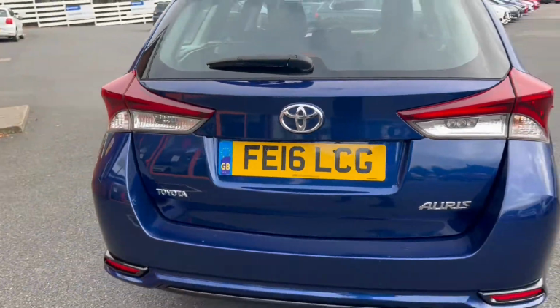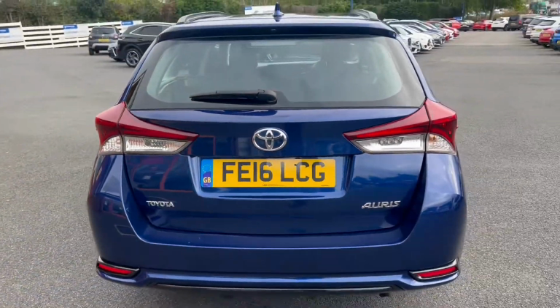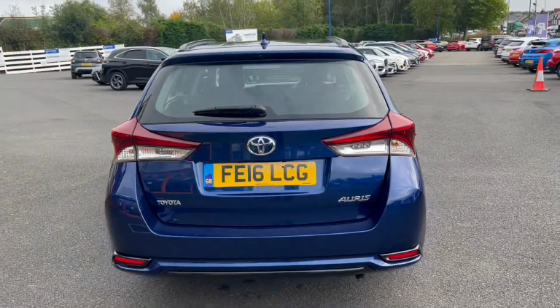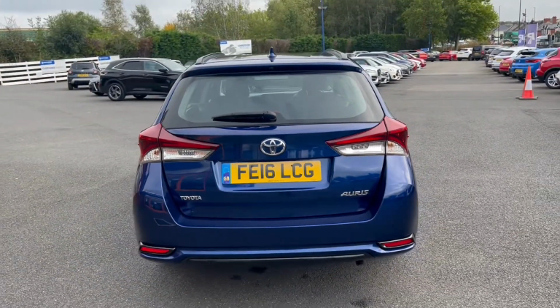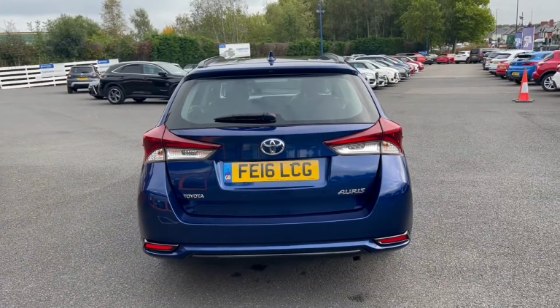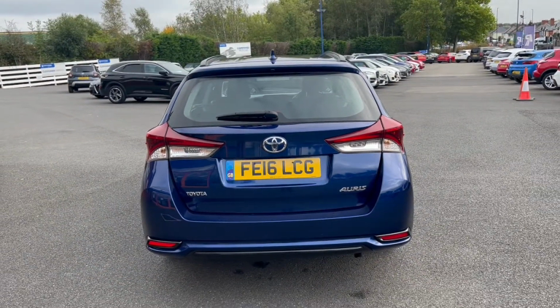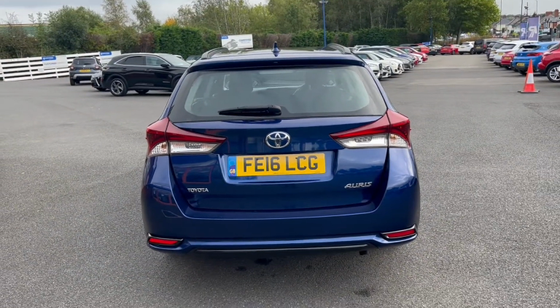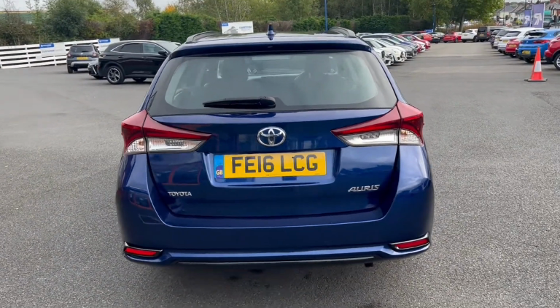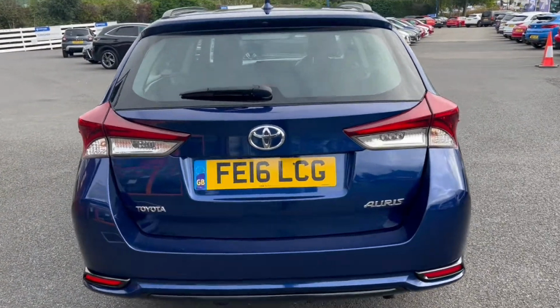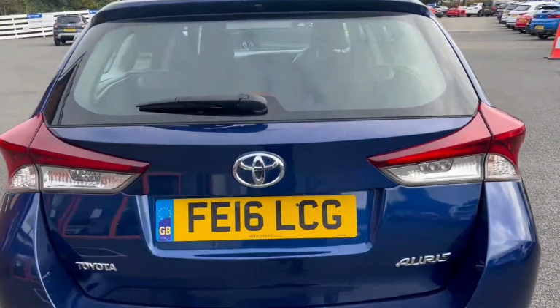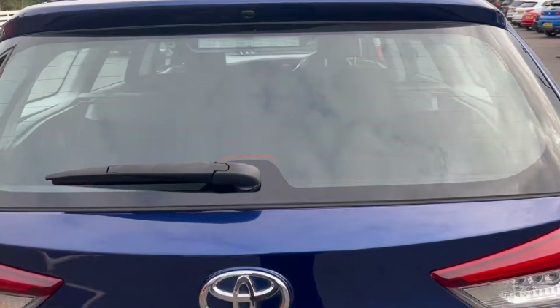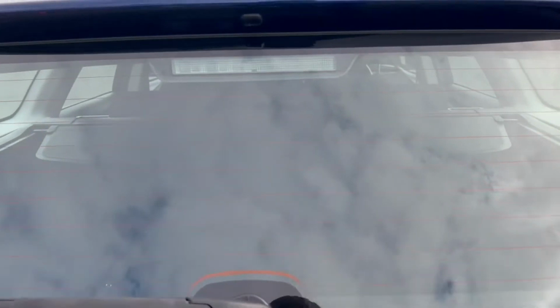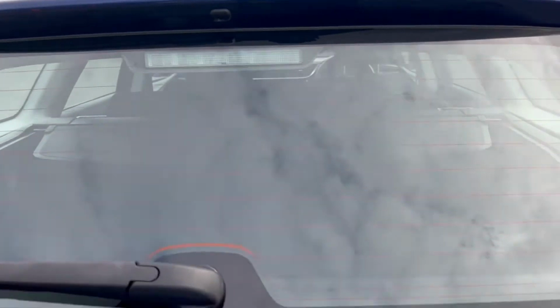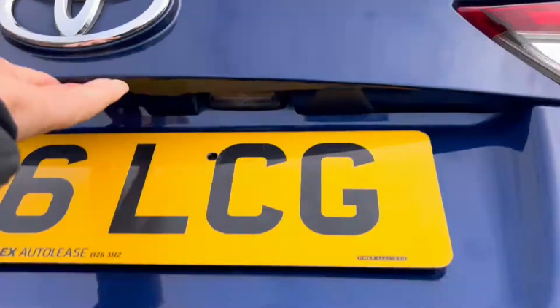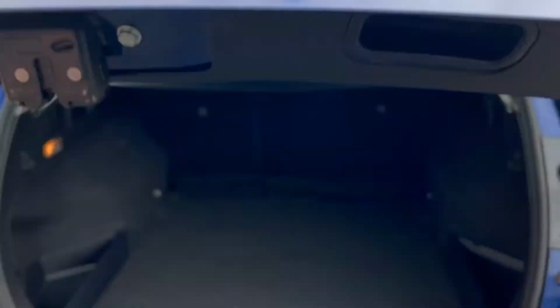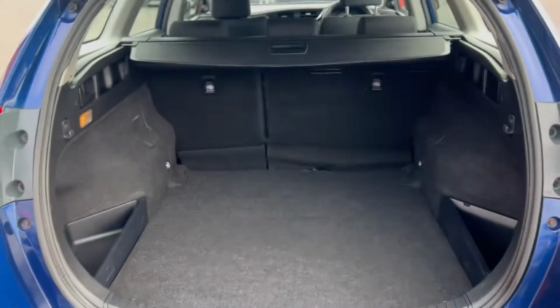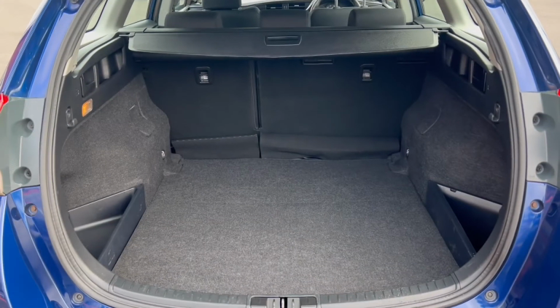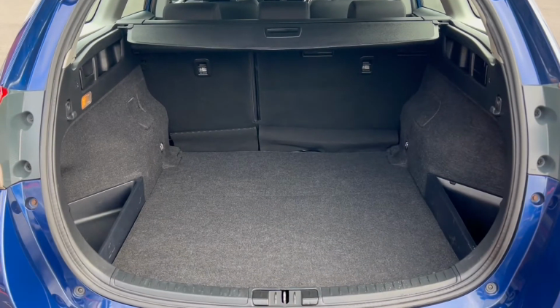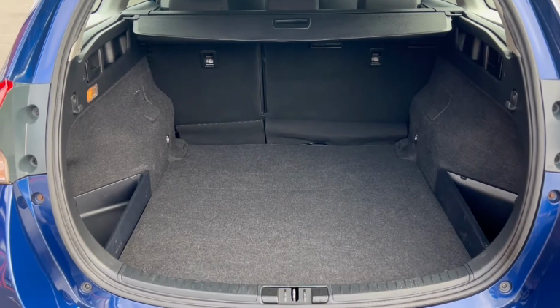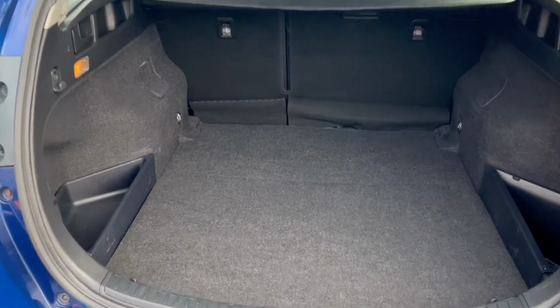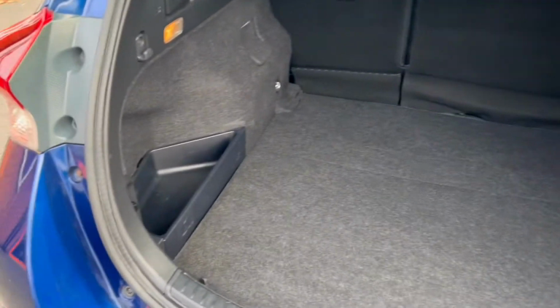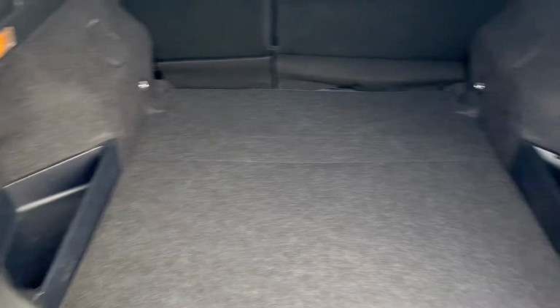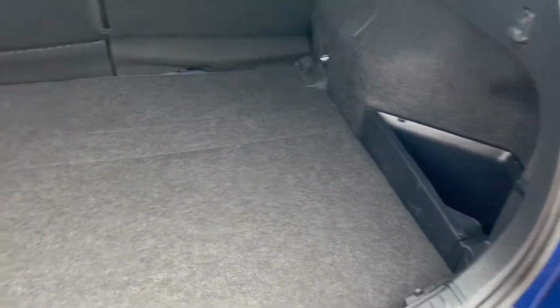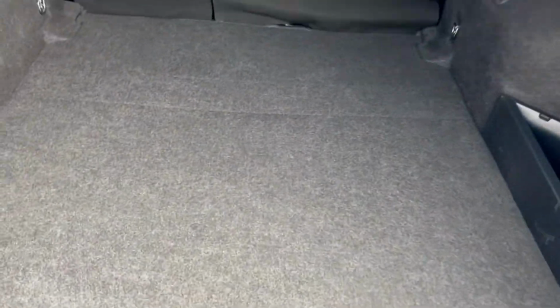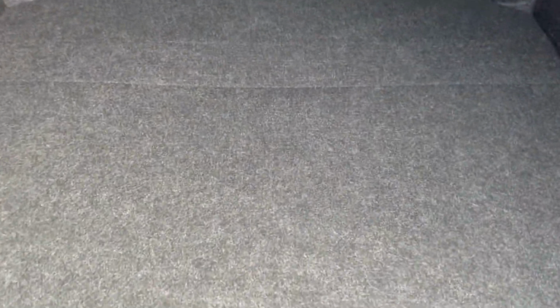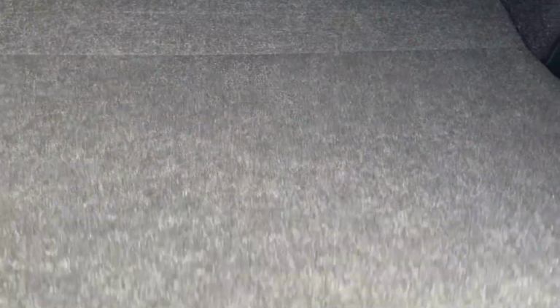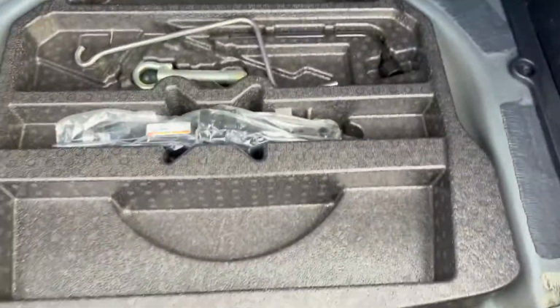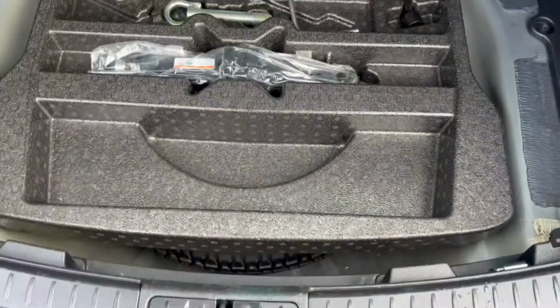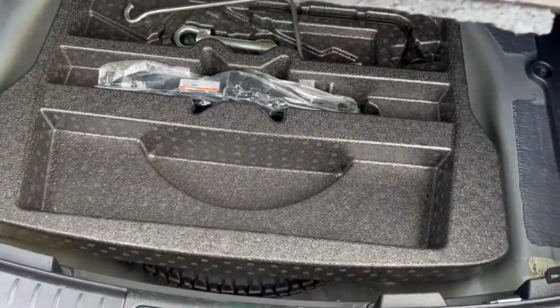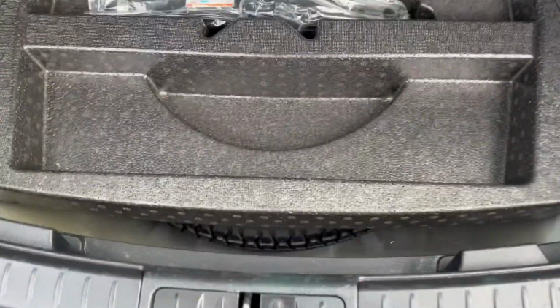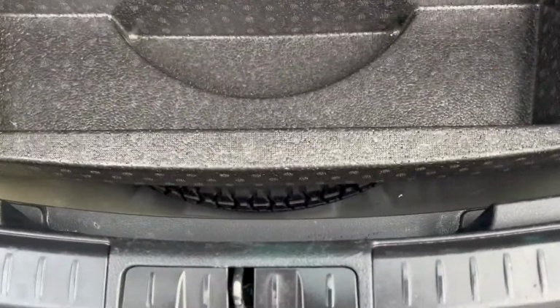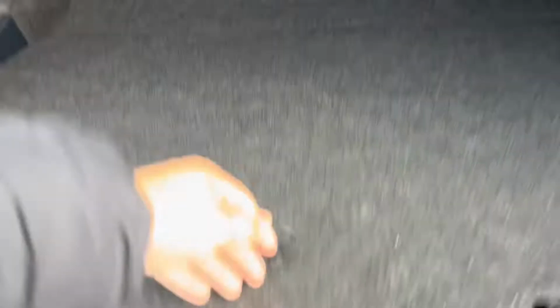Taking one look towards the rear of the vehicle, we can also take a look at the size of the boot space. As you can see there is plenty of boot space here with compartments to either side, which also includes under storage and a spare wheel down below.